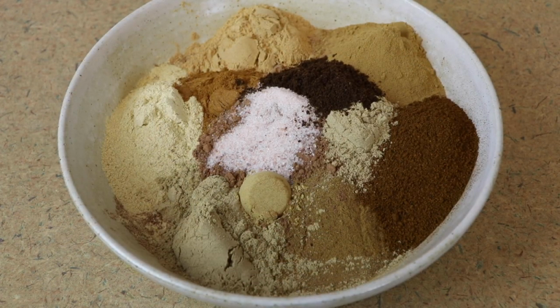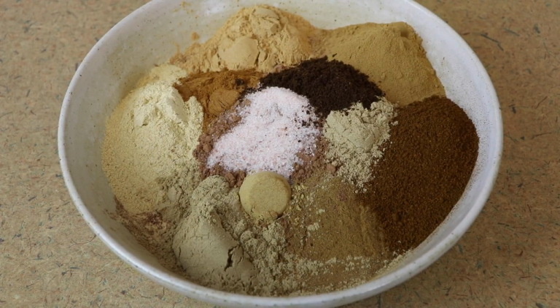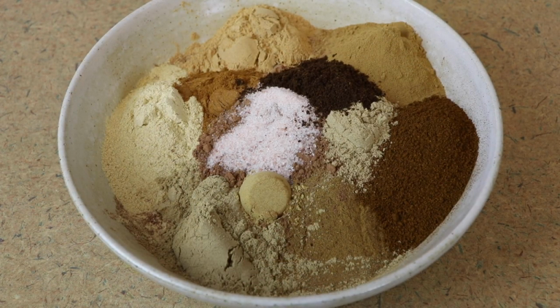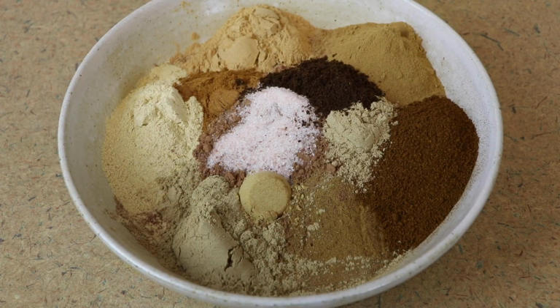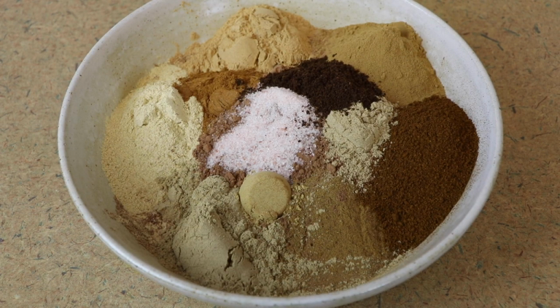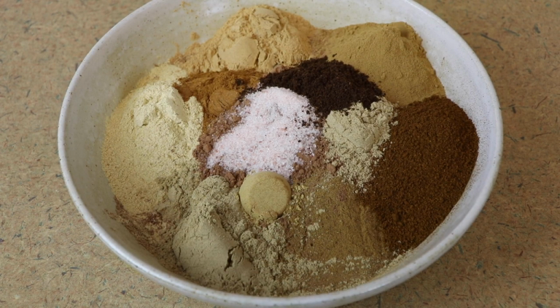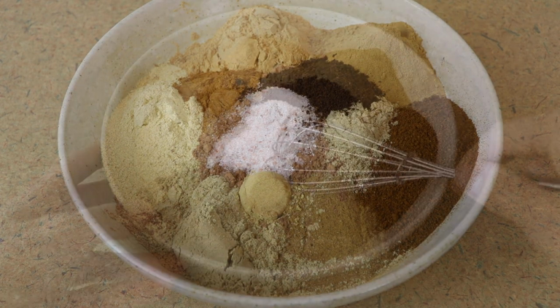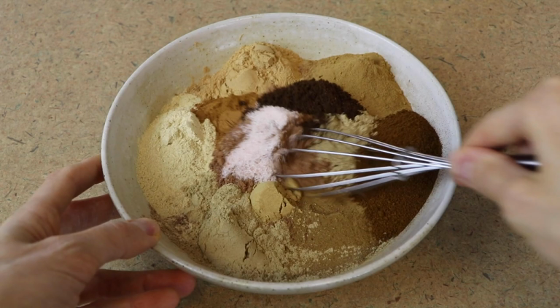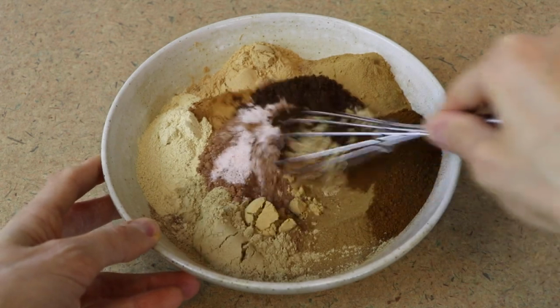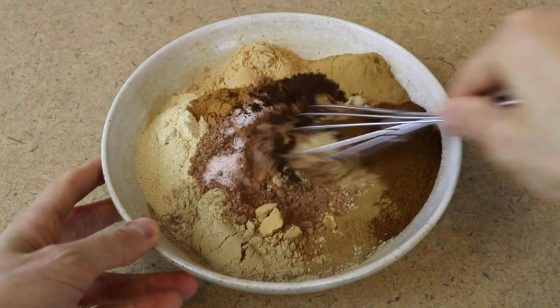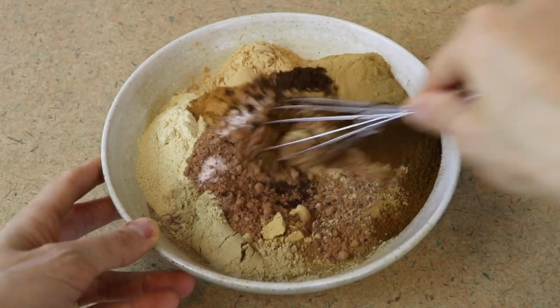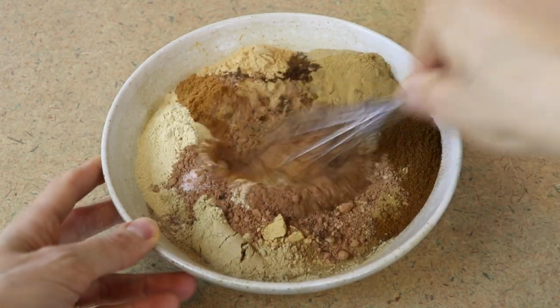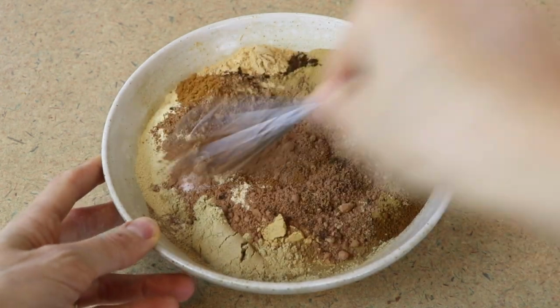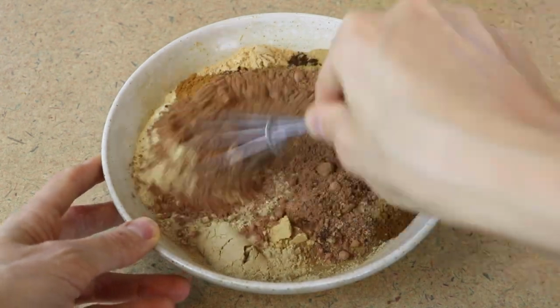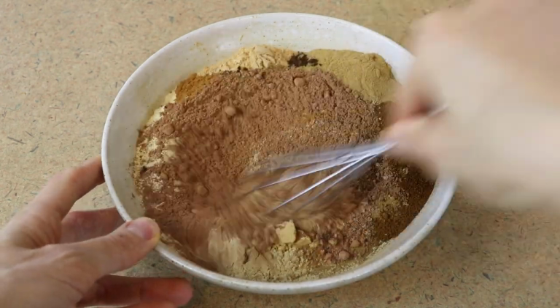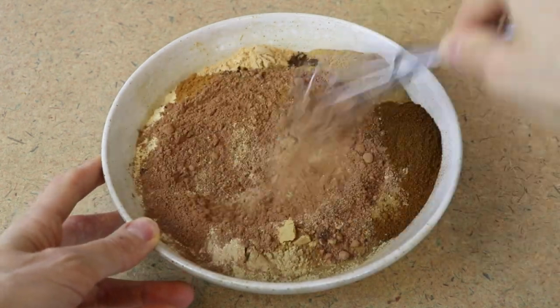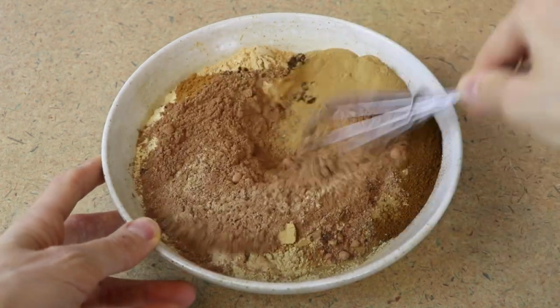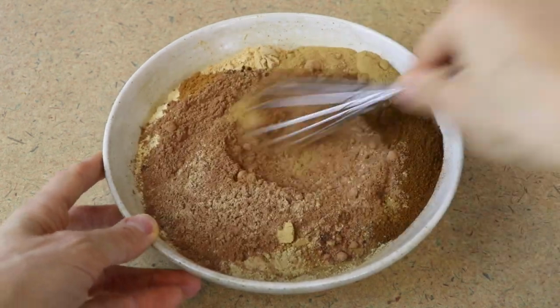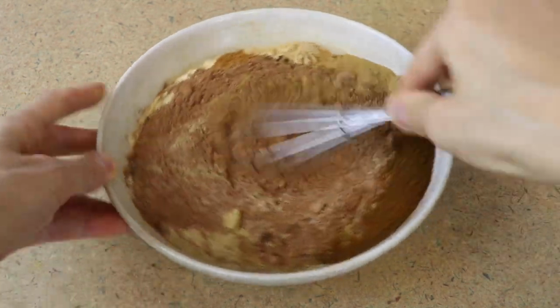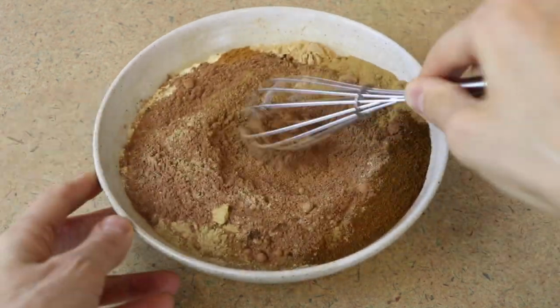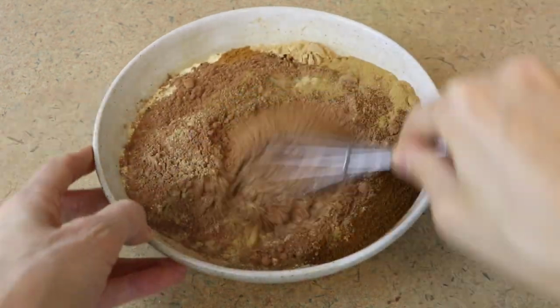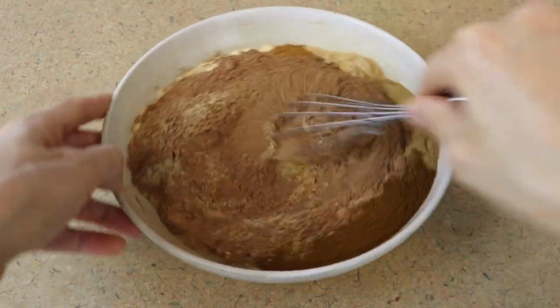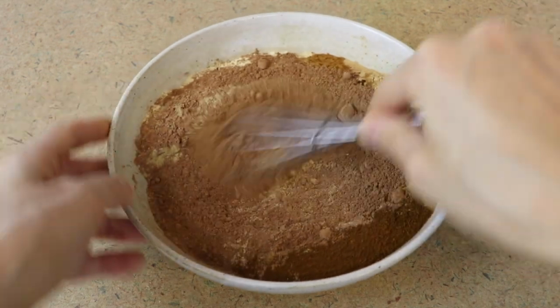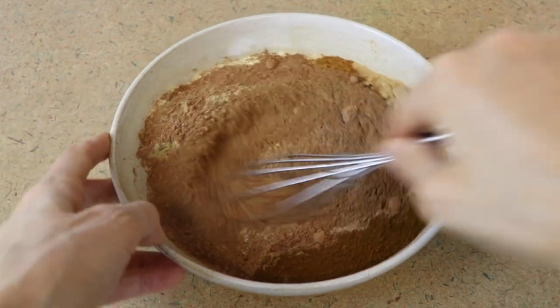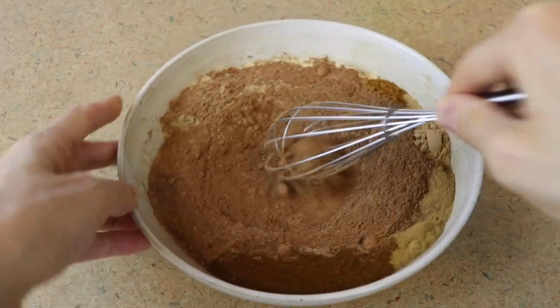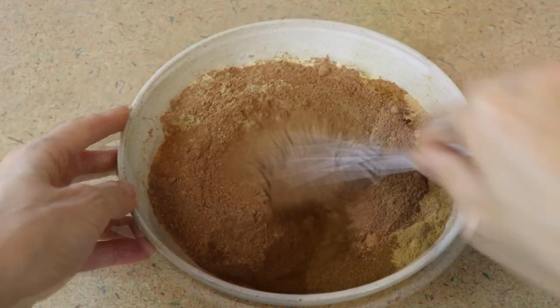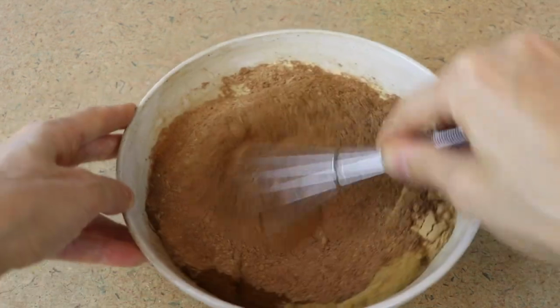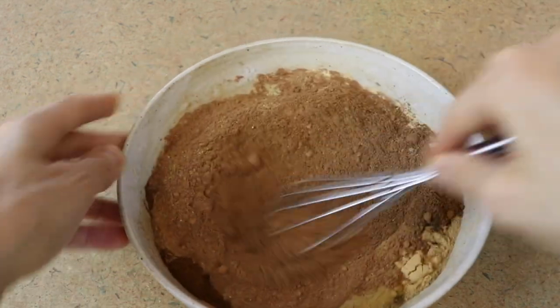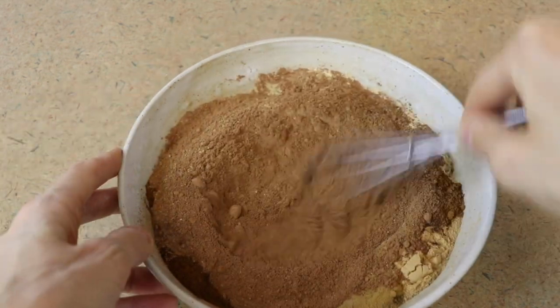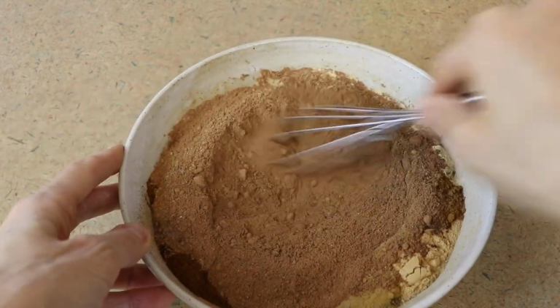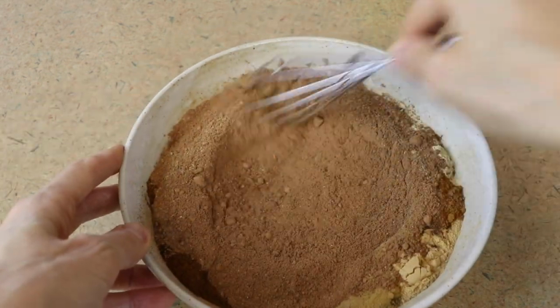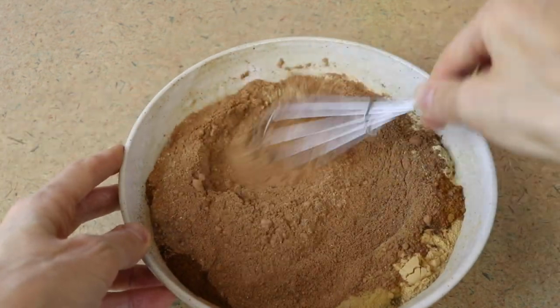Oh gorgeous, I don't want to mix it up but I will. All you do is mix this up really well — I like to use a whisk or a fork. You could also put this in a jar and just shake it. This will make about two cups of mix.